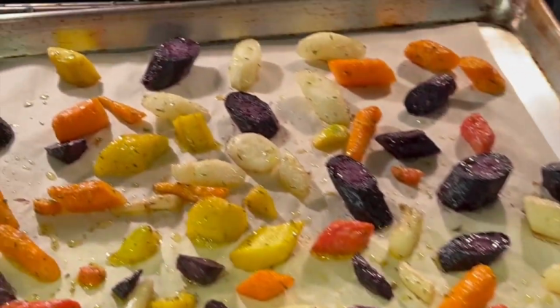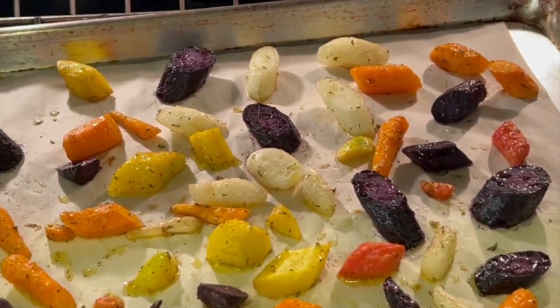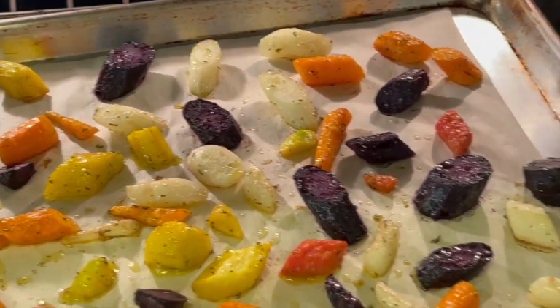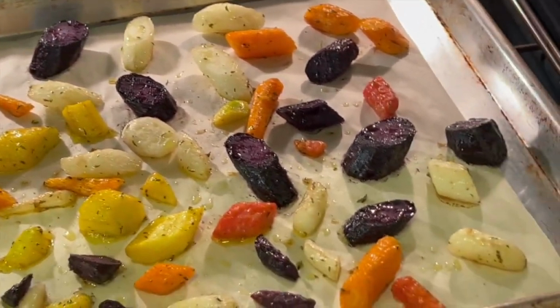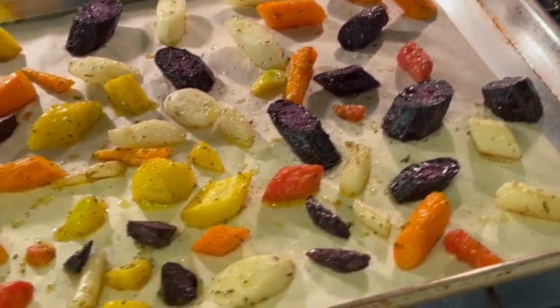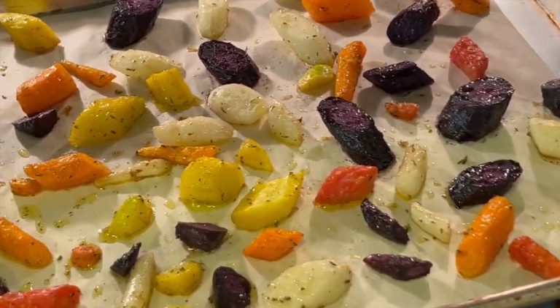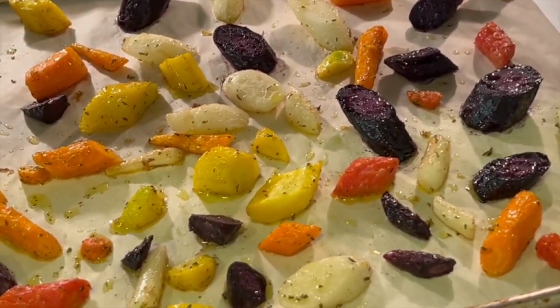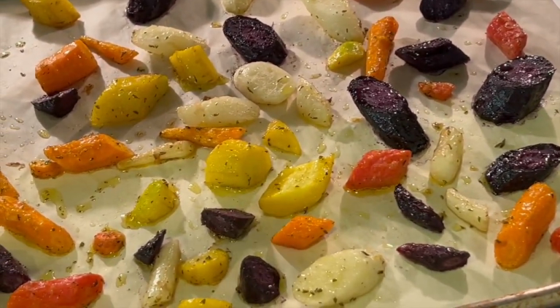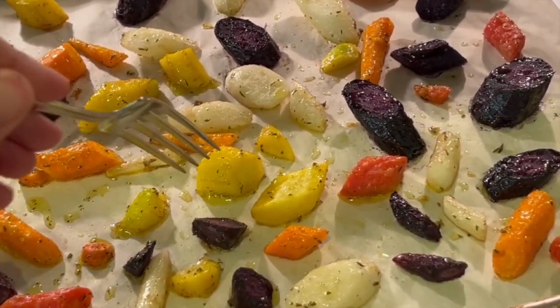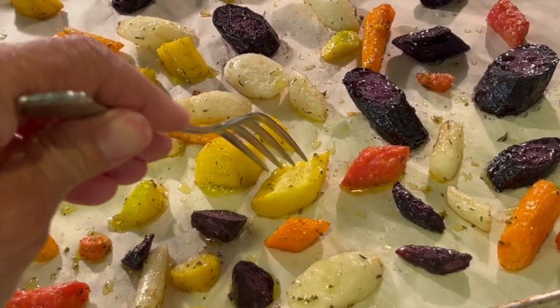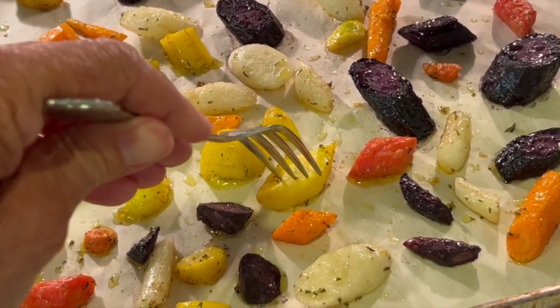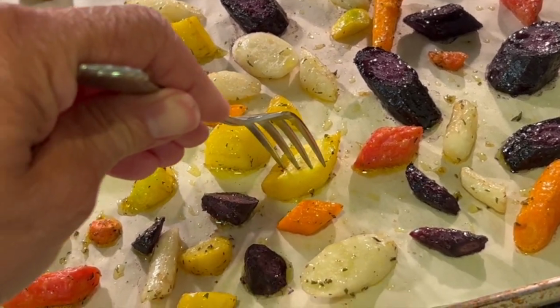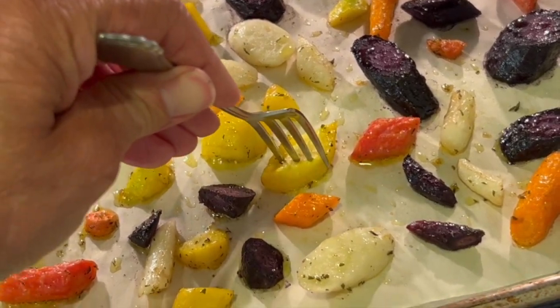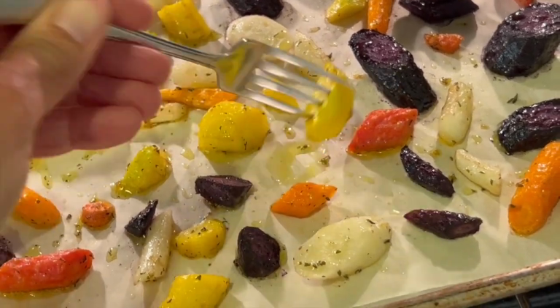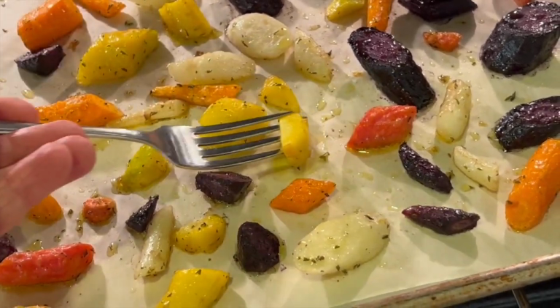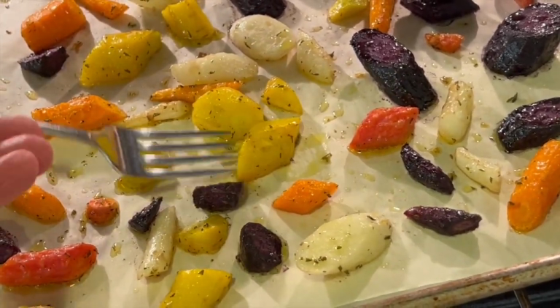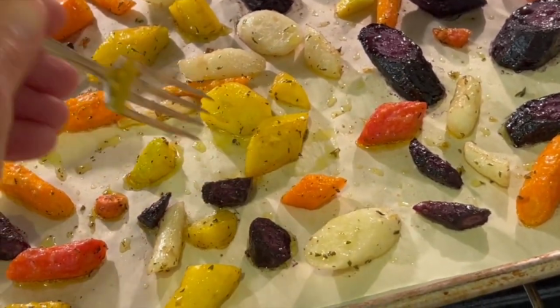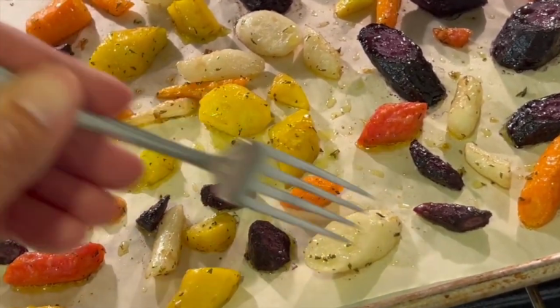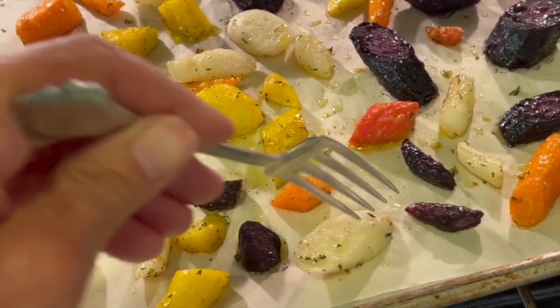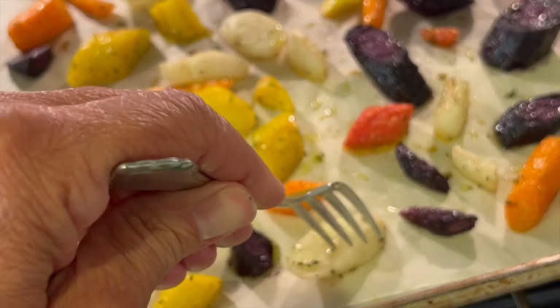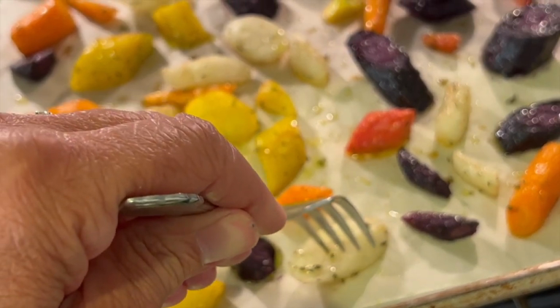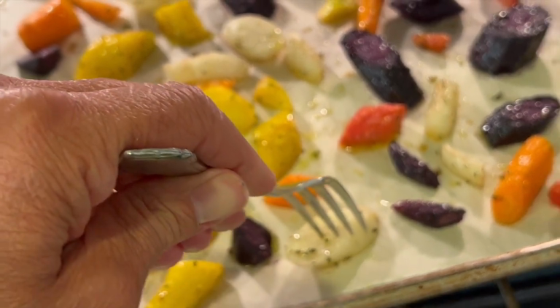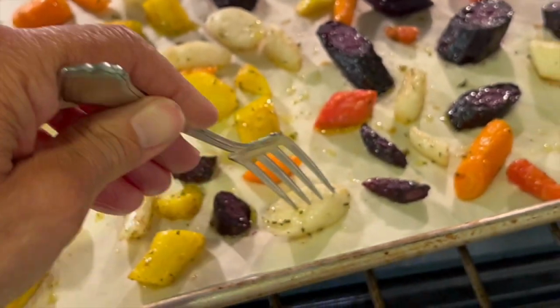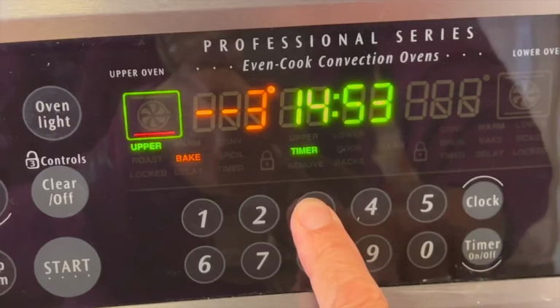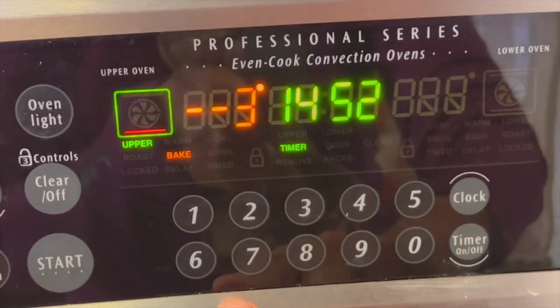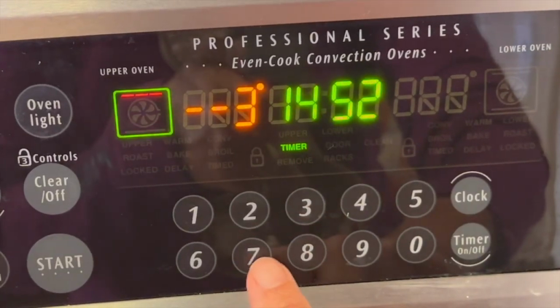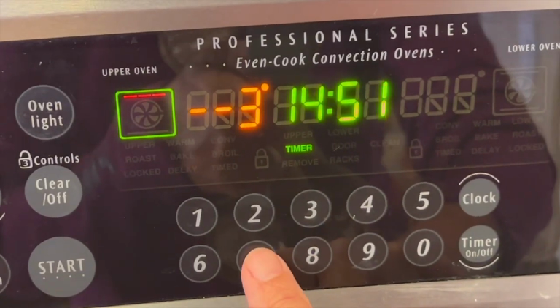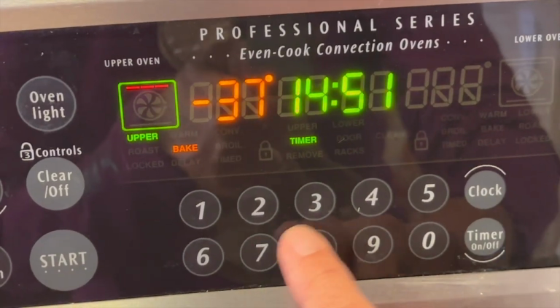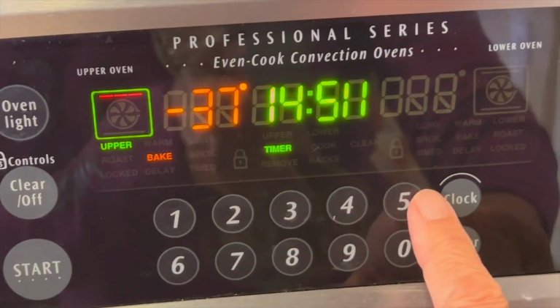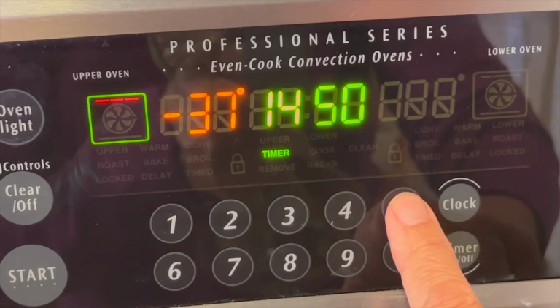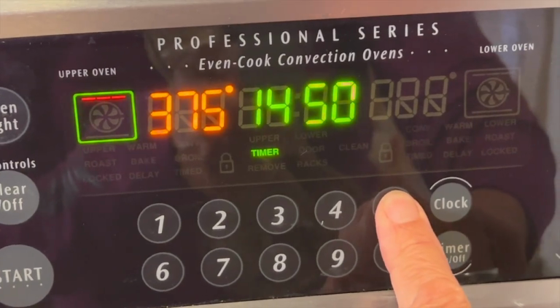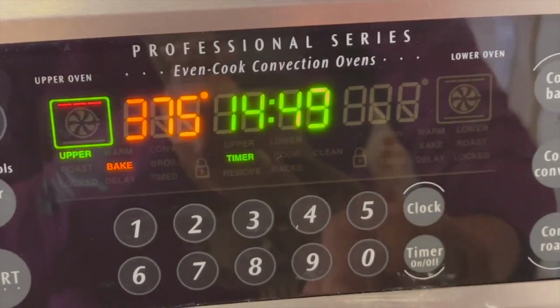Here's what they look like after 20 minutes at 400 degrees Fahrenheit. I tested them with a fork and they're a little bit fork tender, but they definitely need to go longer to get more caramelized. So we'll drop the temperature to 375 degrees Fahrenheit for another 15 minutes.